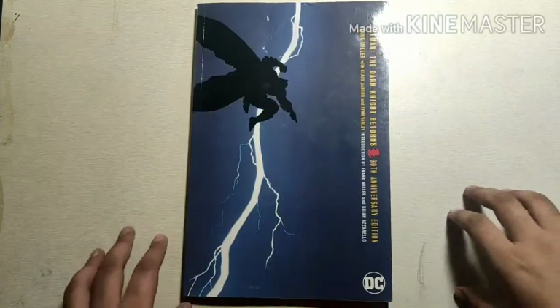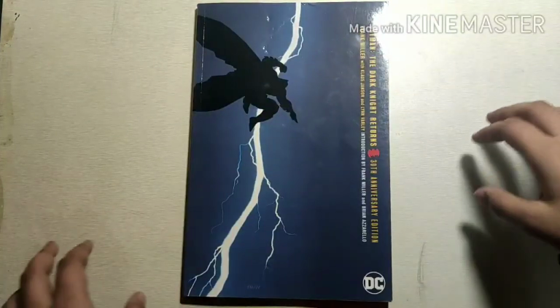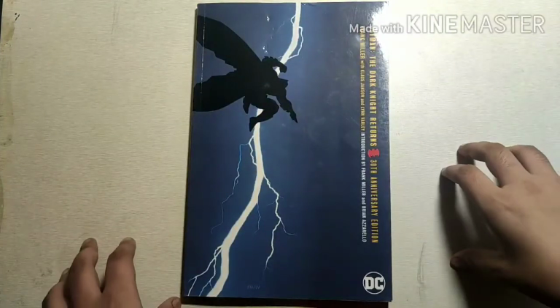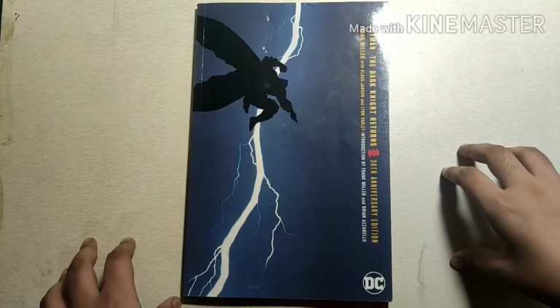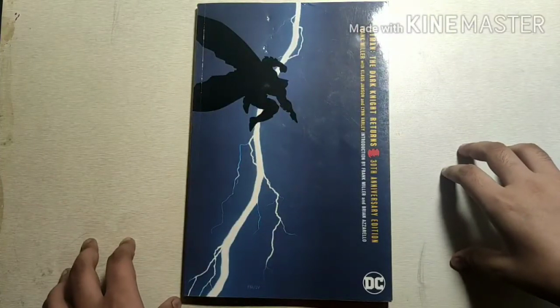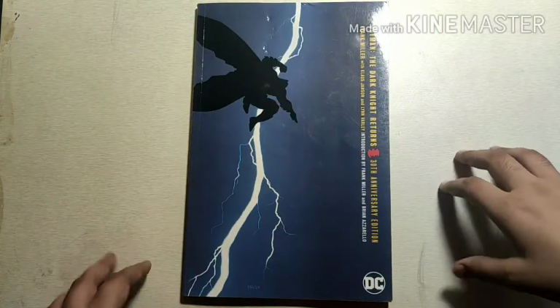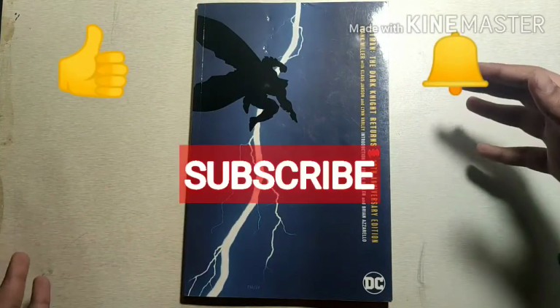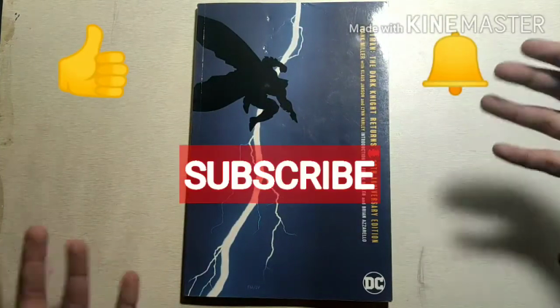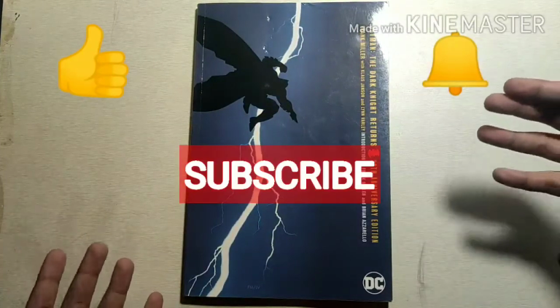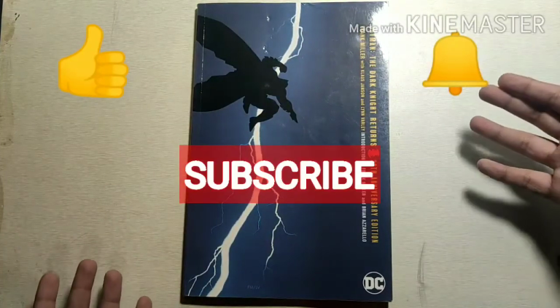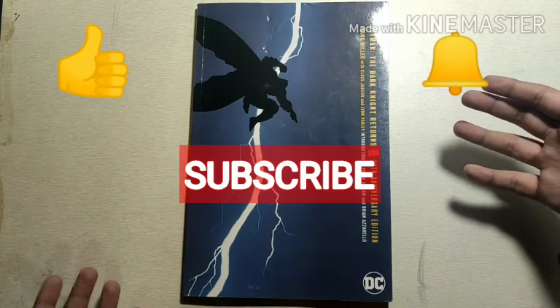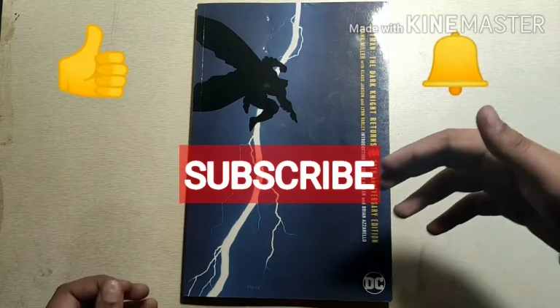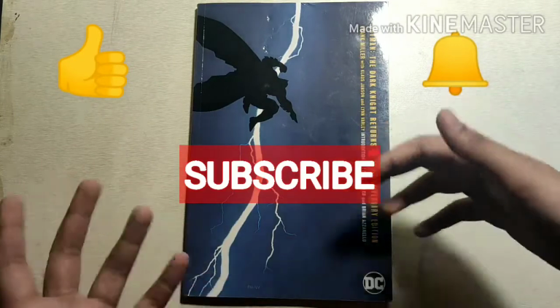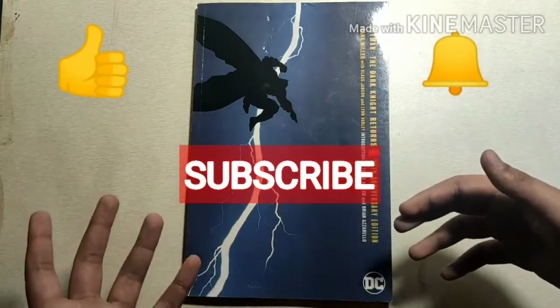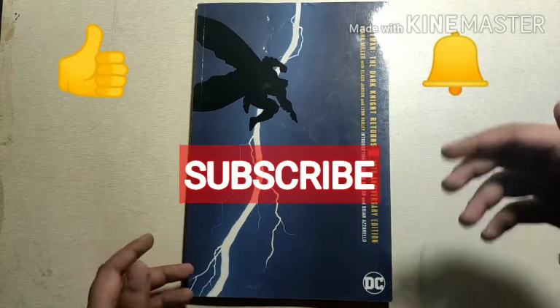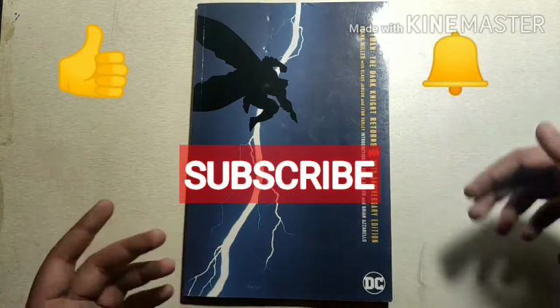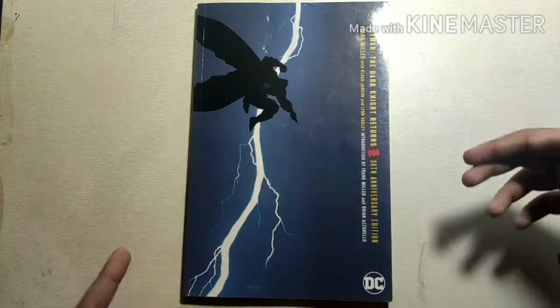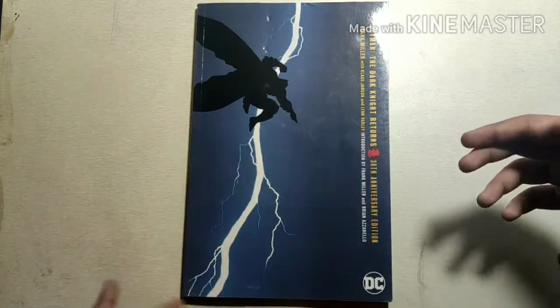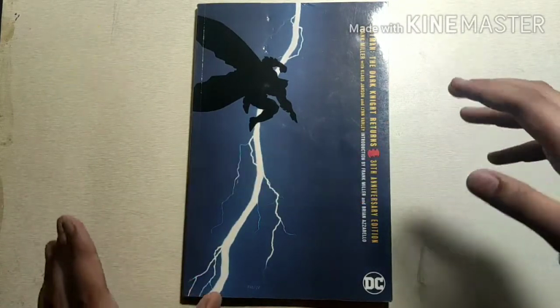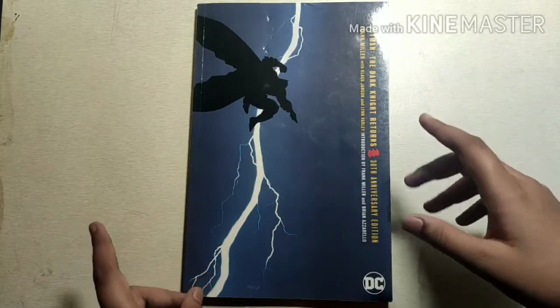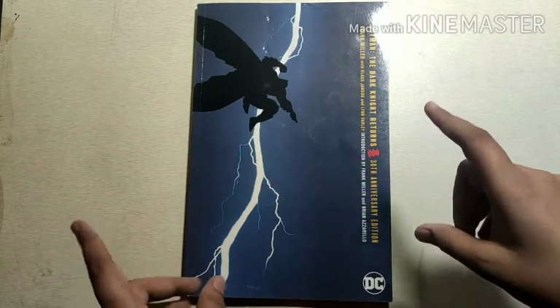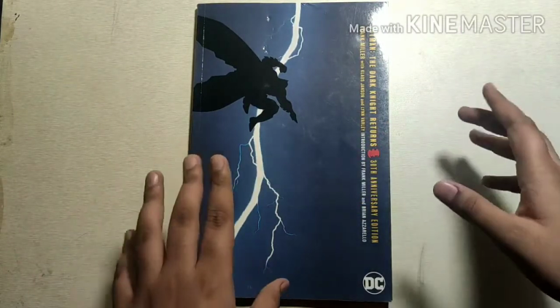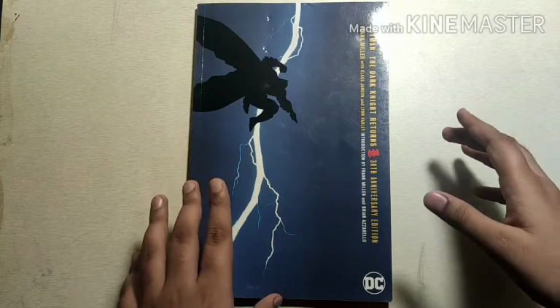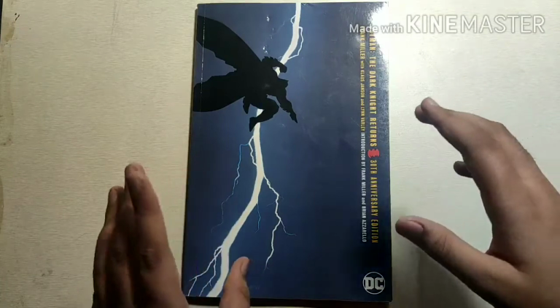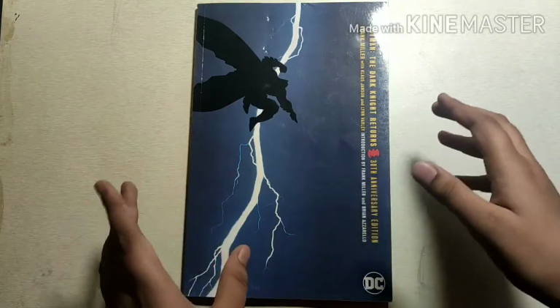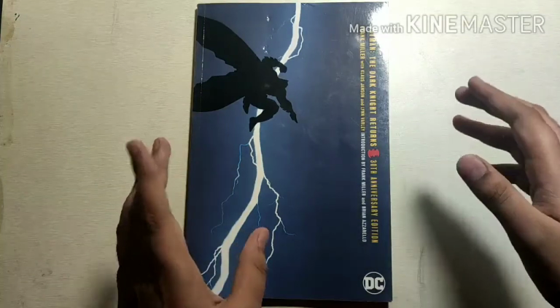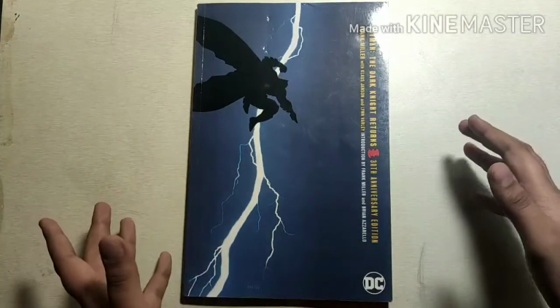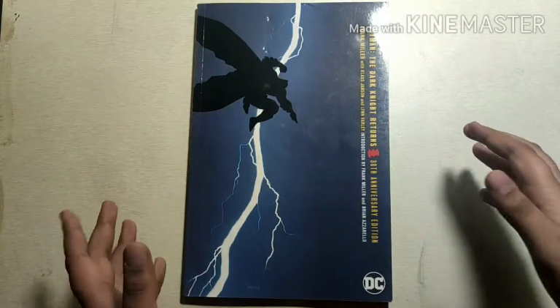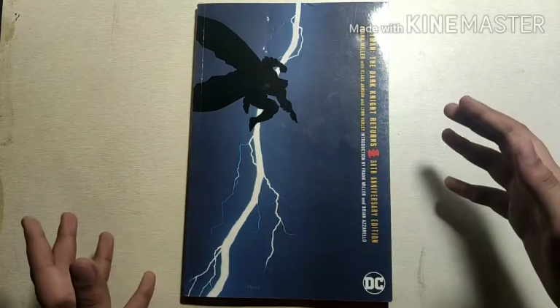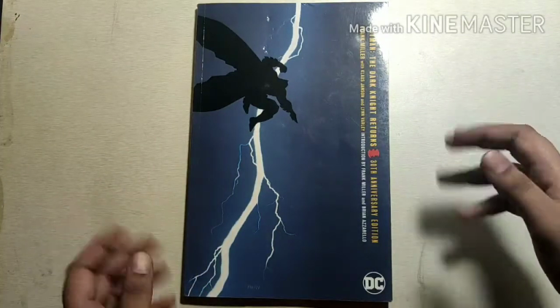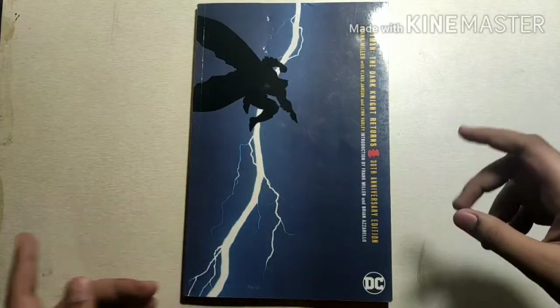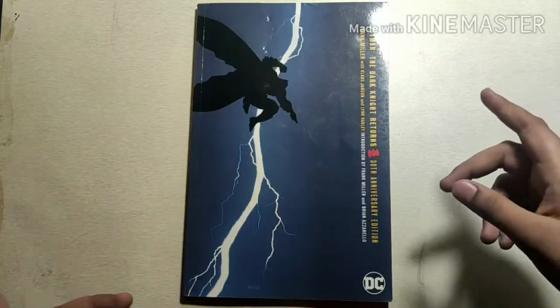Thank you for watching the video. Don't forget to like the video and subscribe to my channel. If you want to get notified every time I upload a video, don't forget to press the bell icon, which is the post notification bell. Thank you and have a nice day.